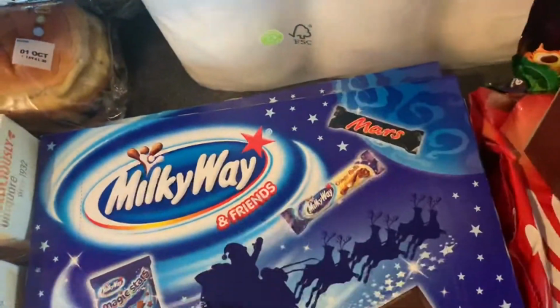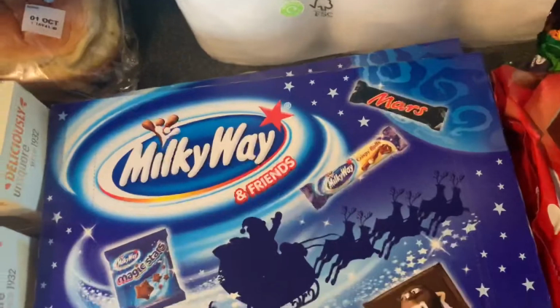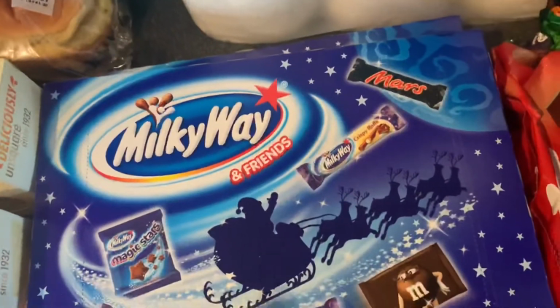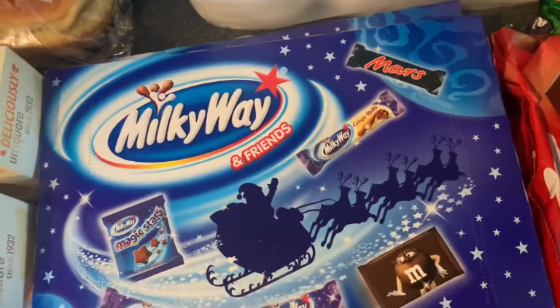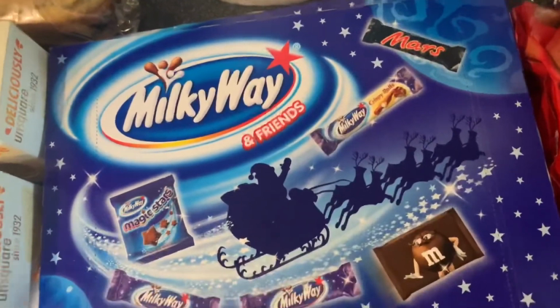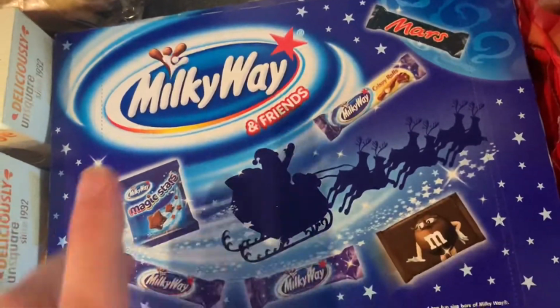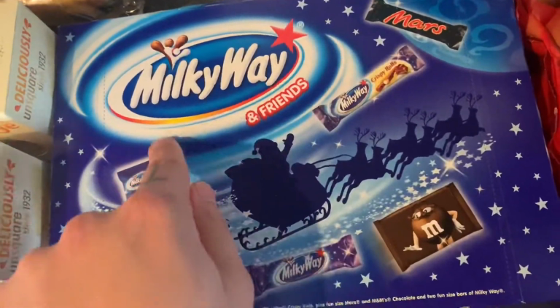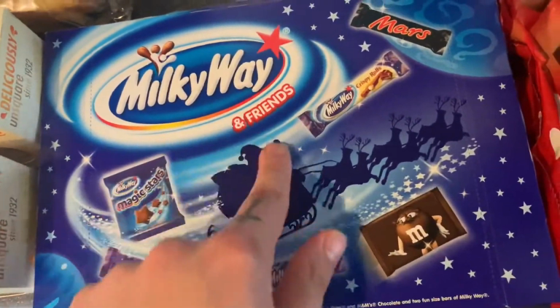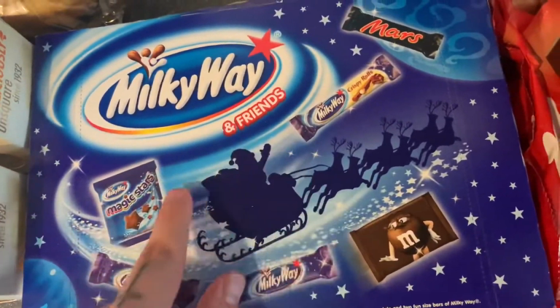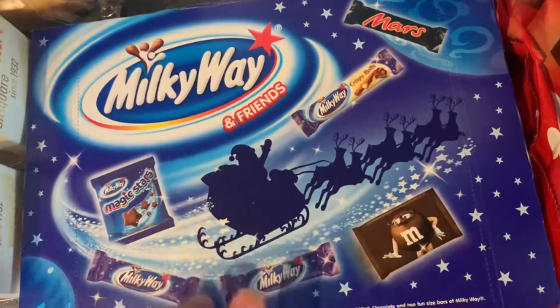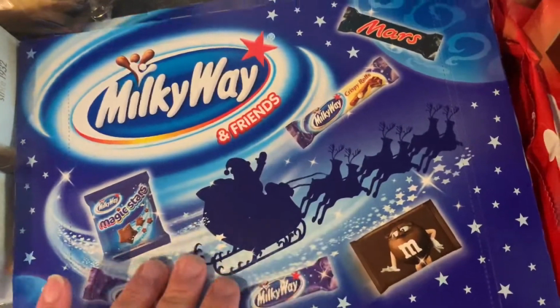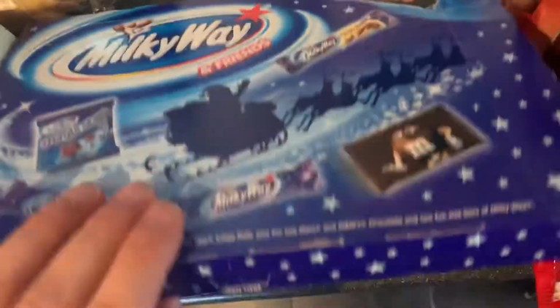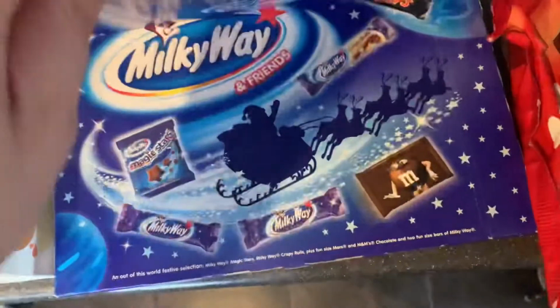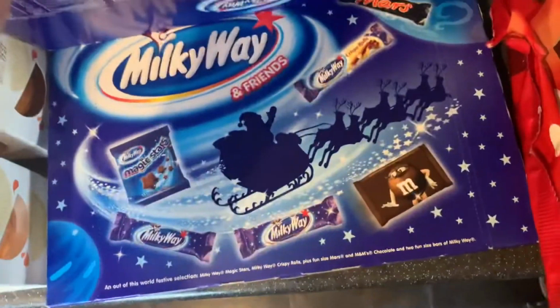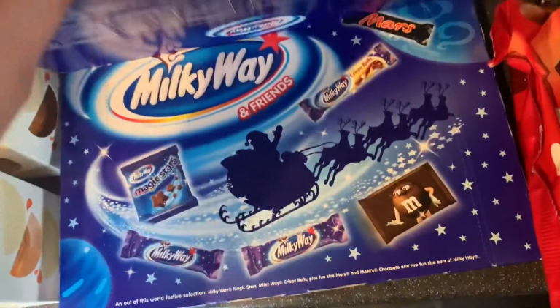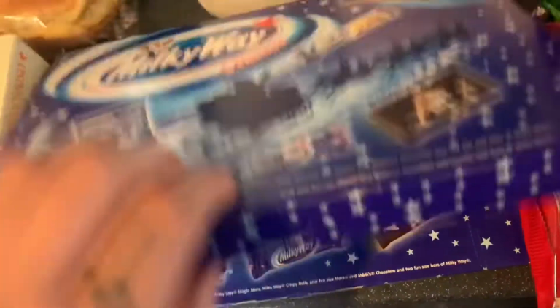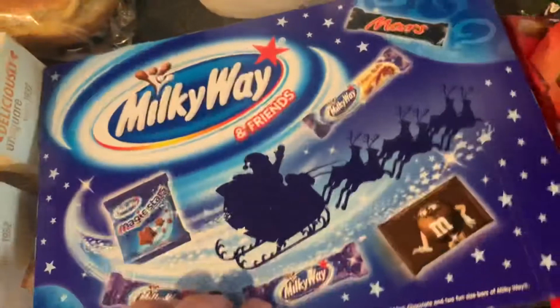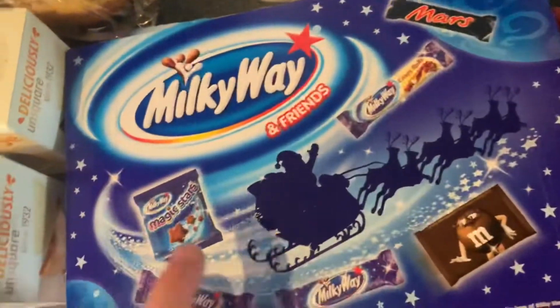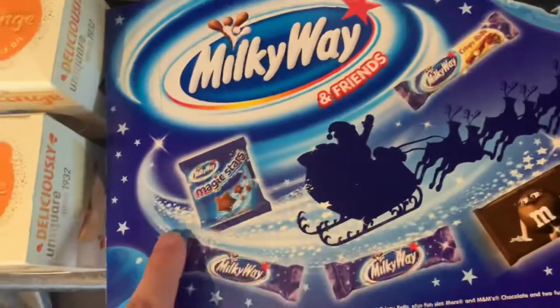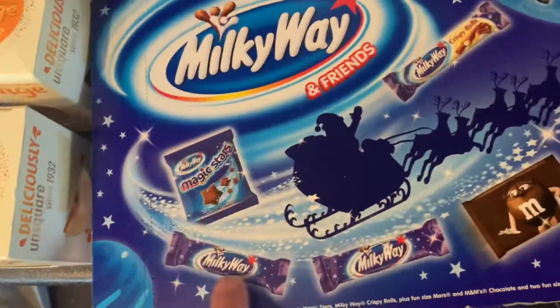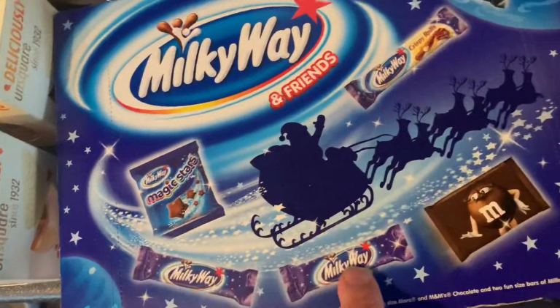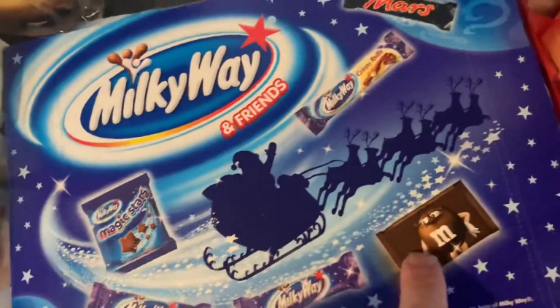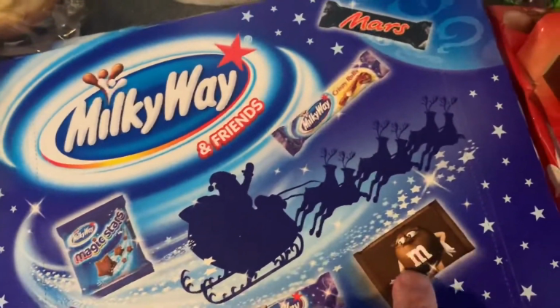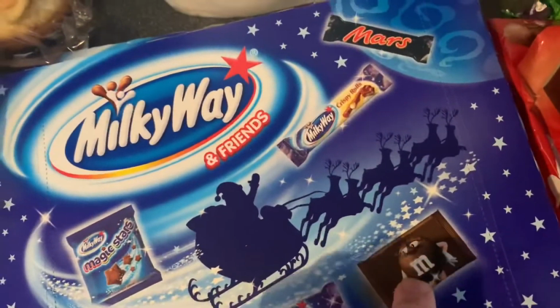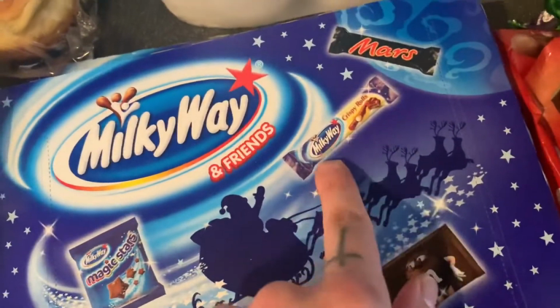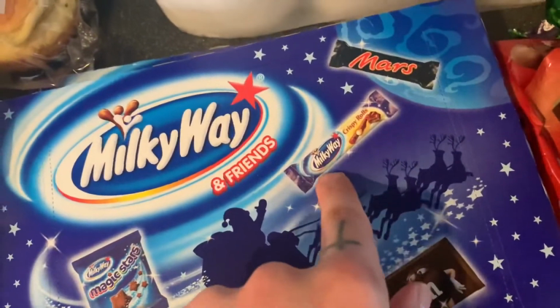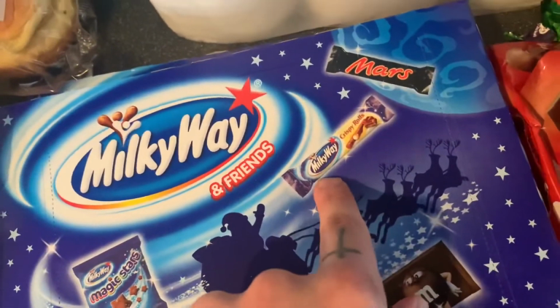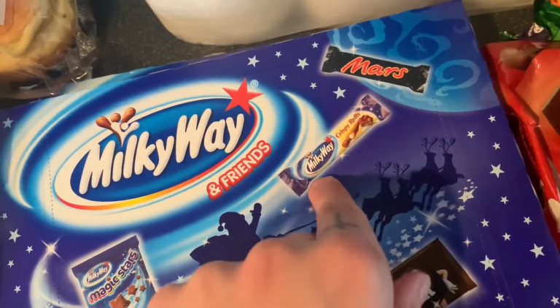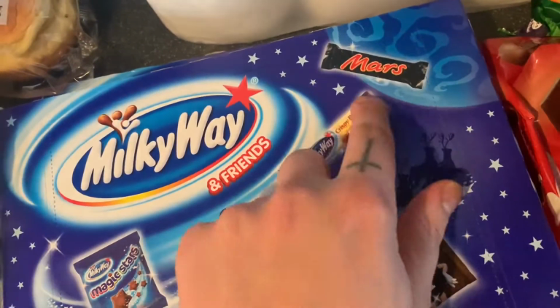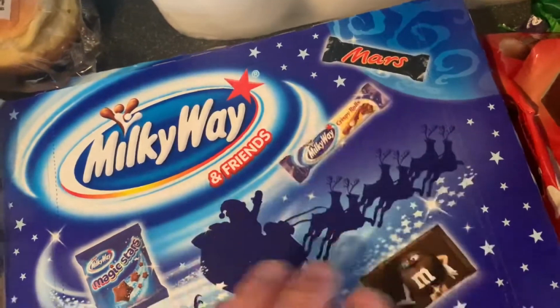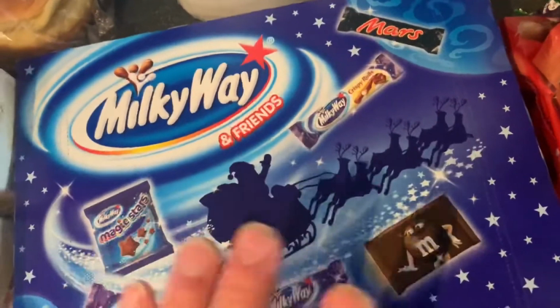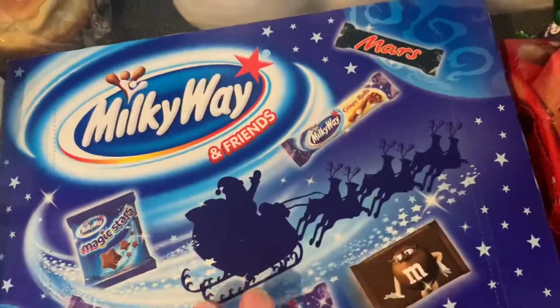These are from the Christmas section — the Milky Way Friends. They're £2.00 and they're like a Milky Way selection box. You get Magic Stars, two Milky Ways, M&Ms, a Milky Way Crispy Roll, and a Mars bar in there.